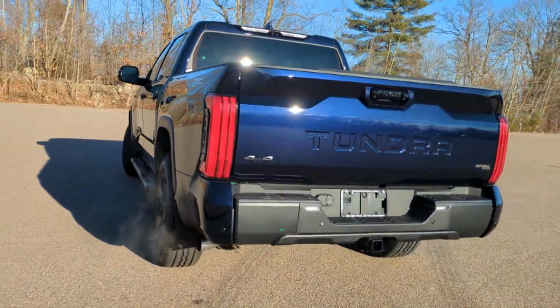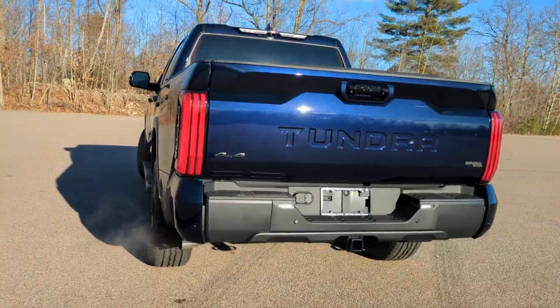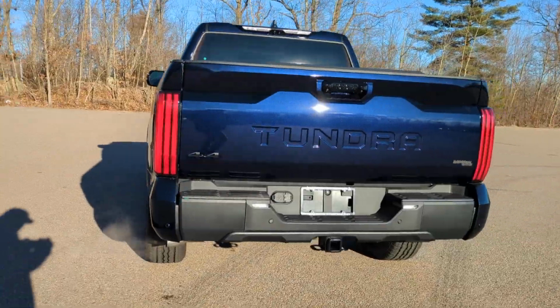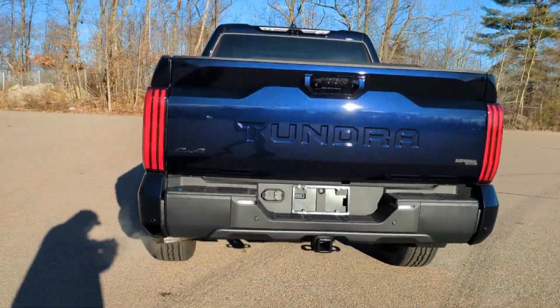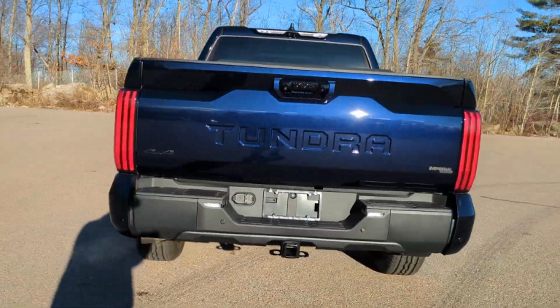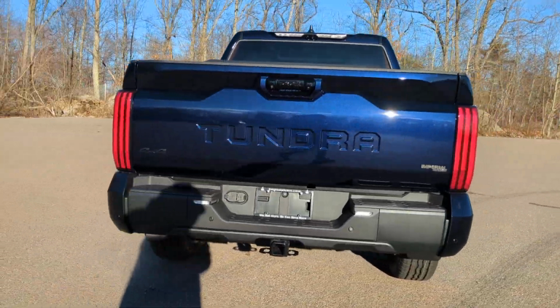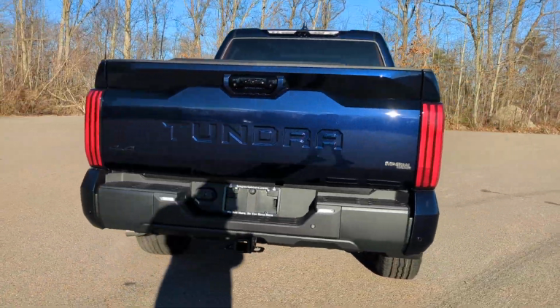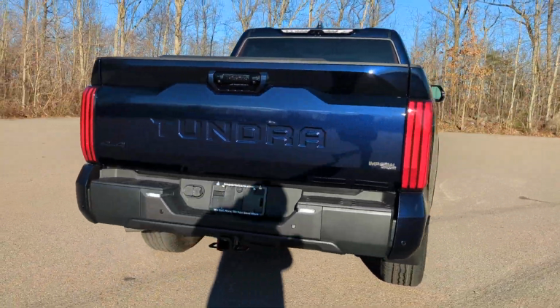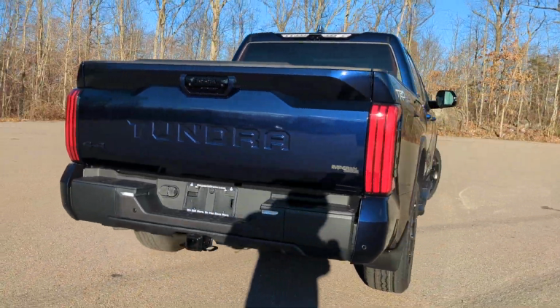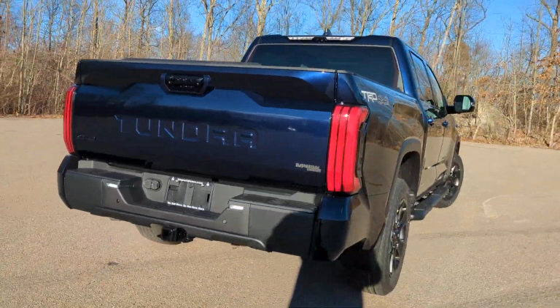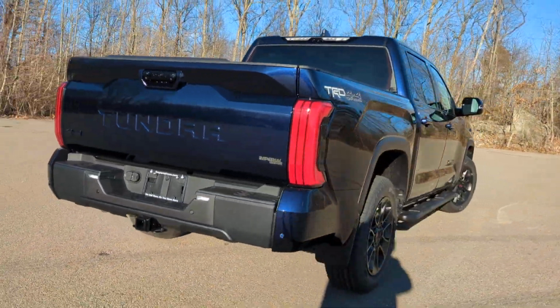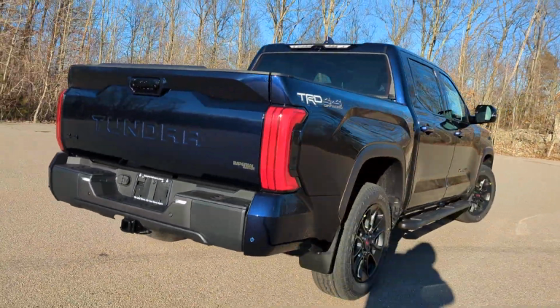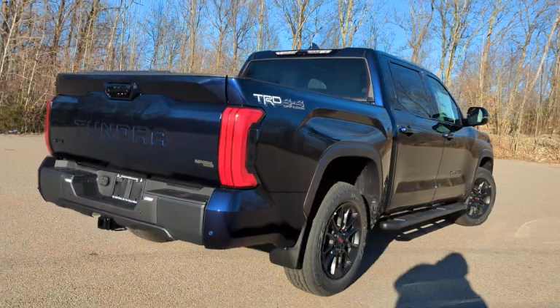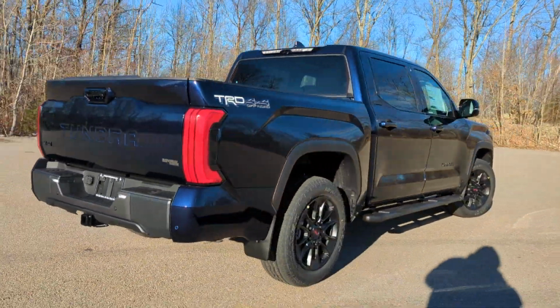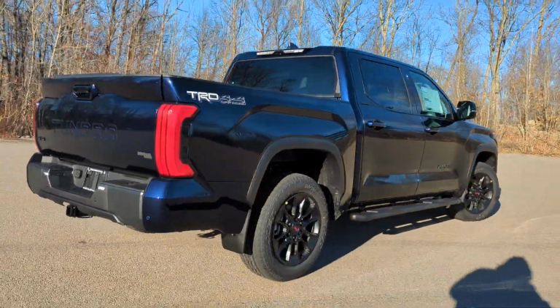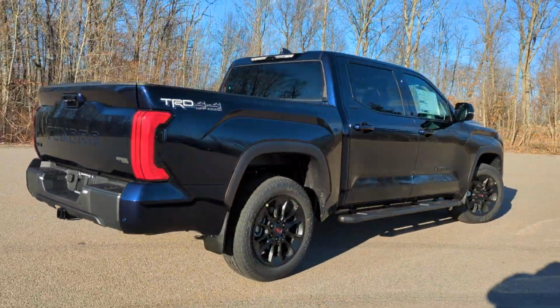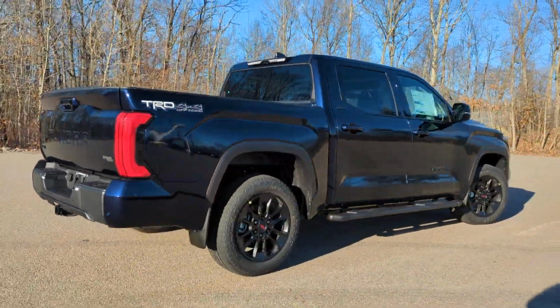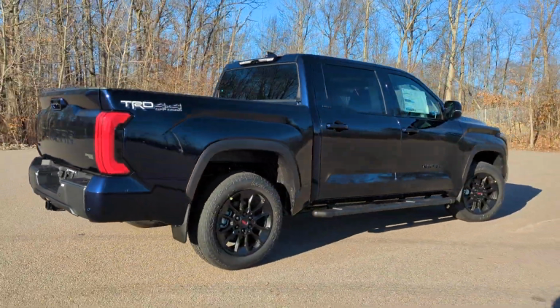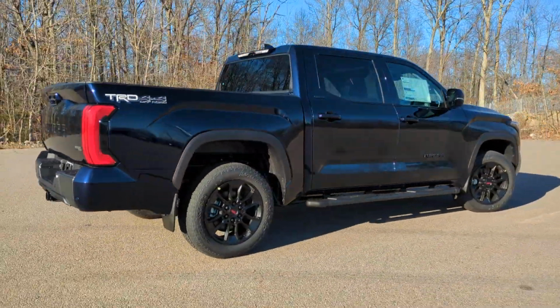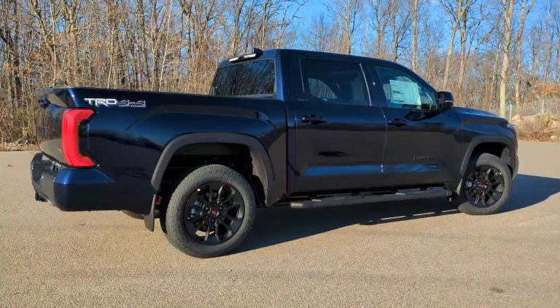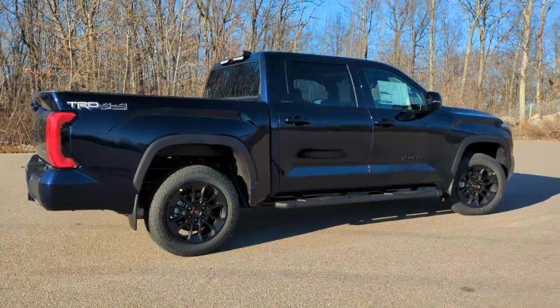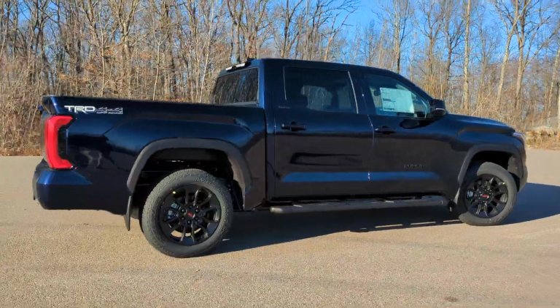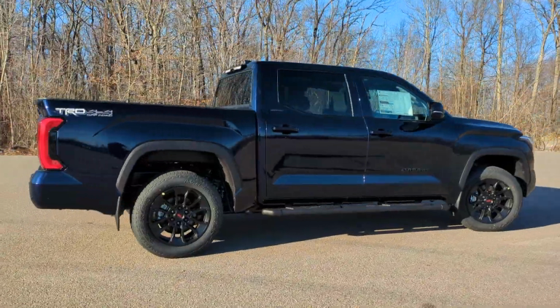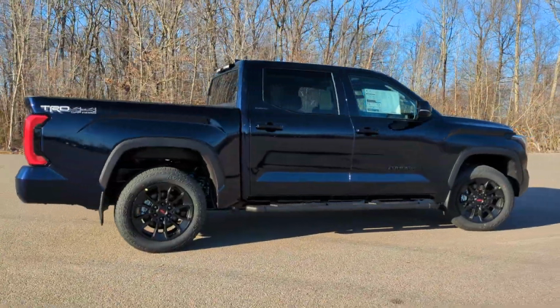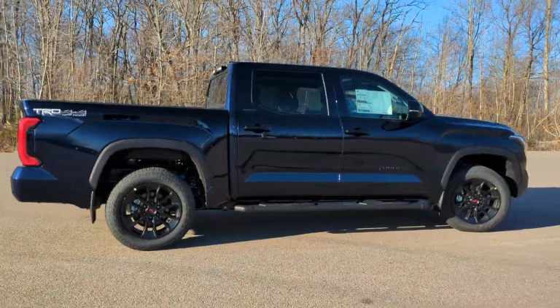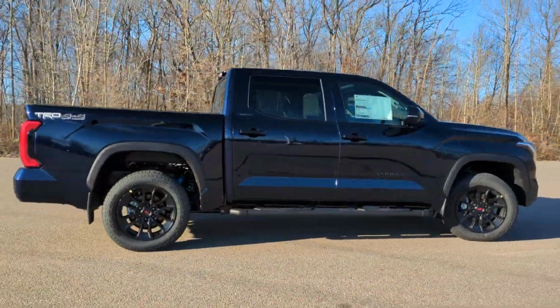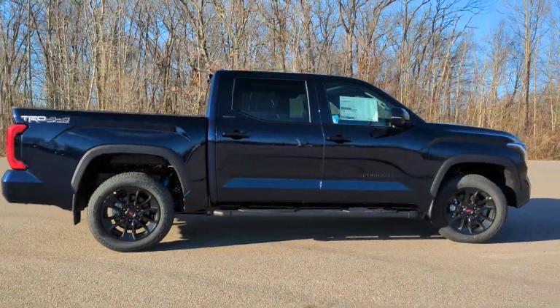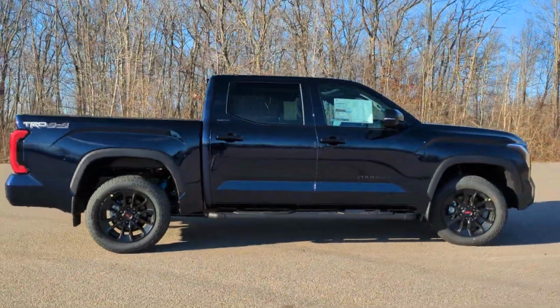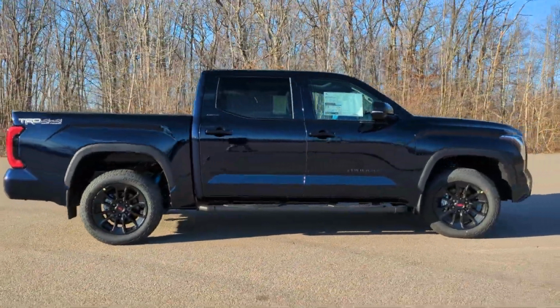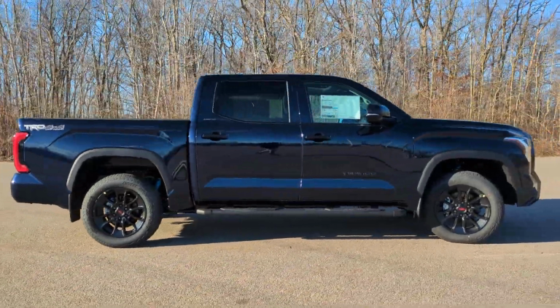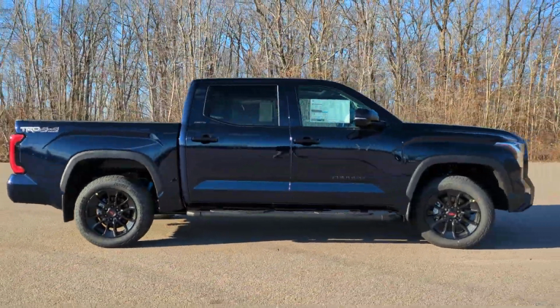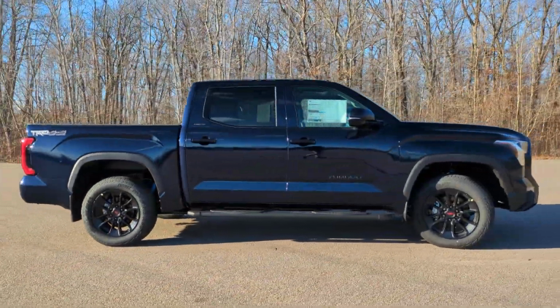Engineered to maximize towing and handling stability, this handsome truck also spoils you with a smooth ride and a premium cabin loaded with amenities.